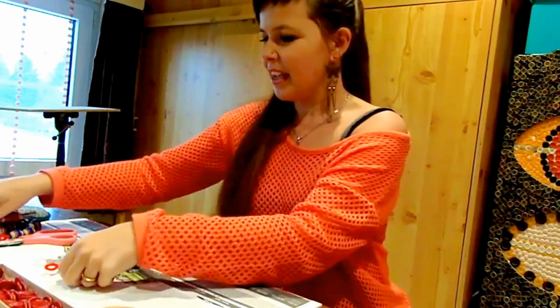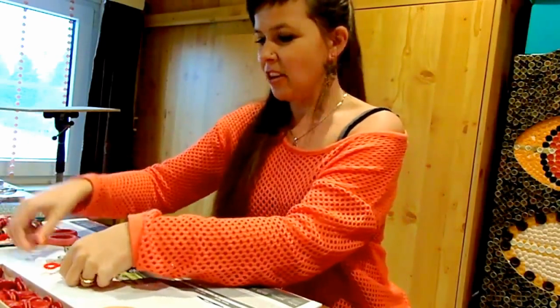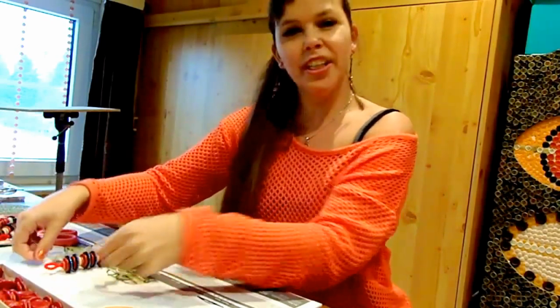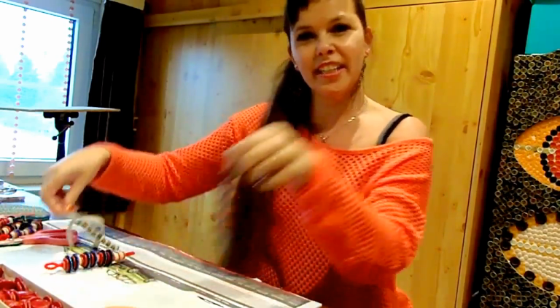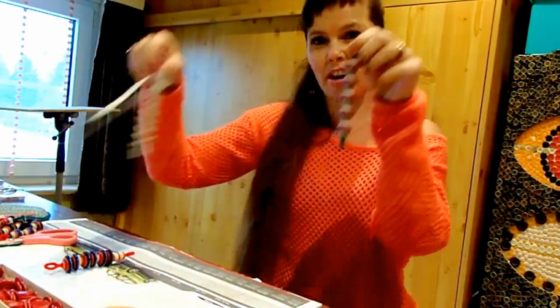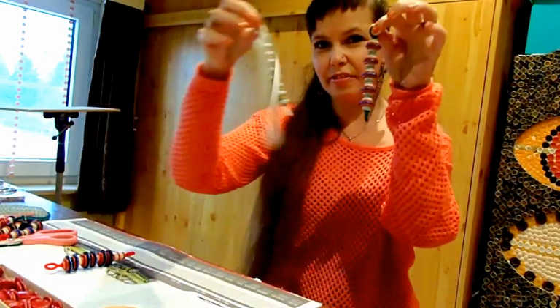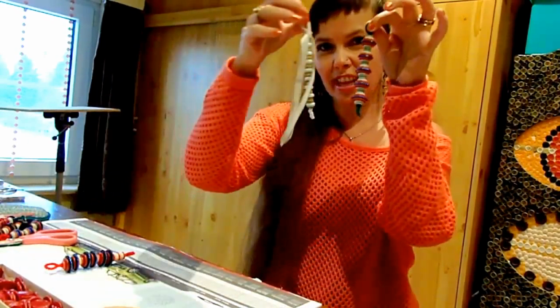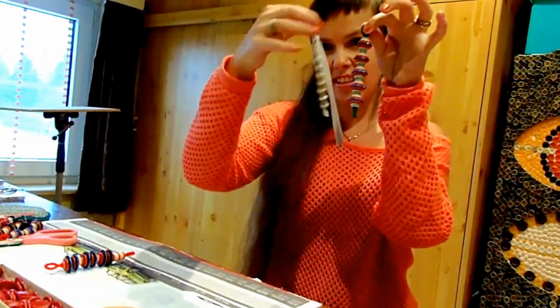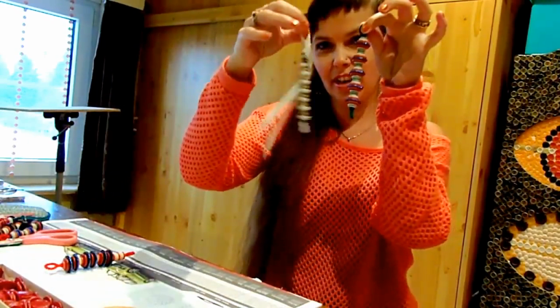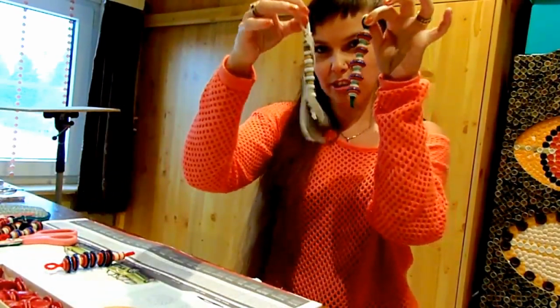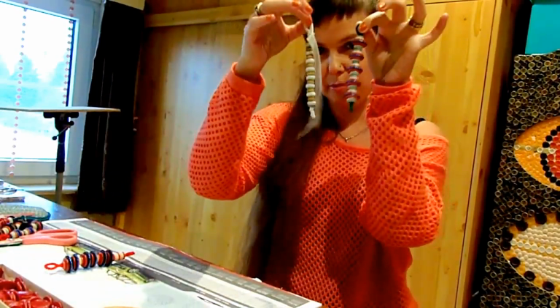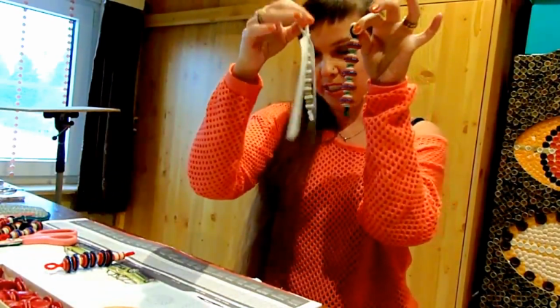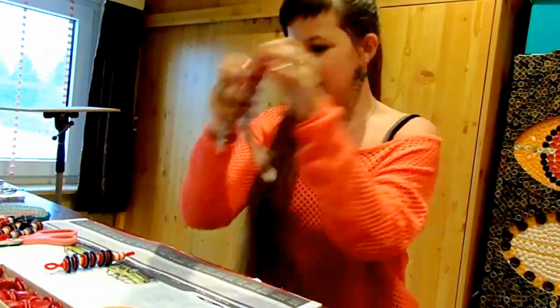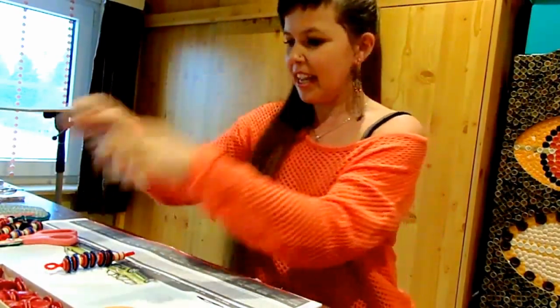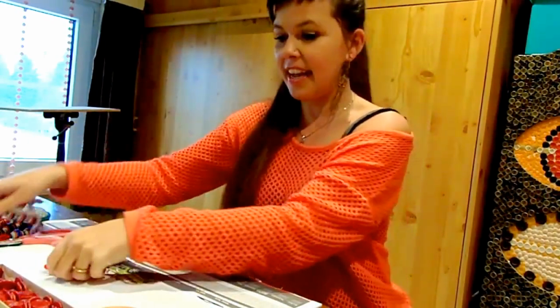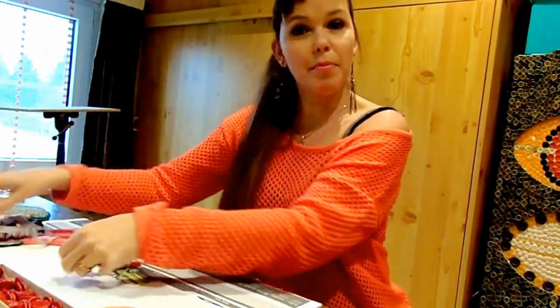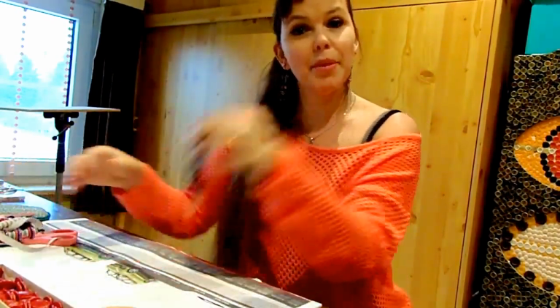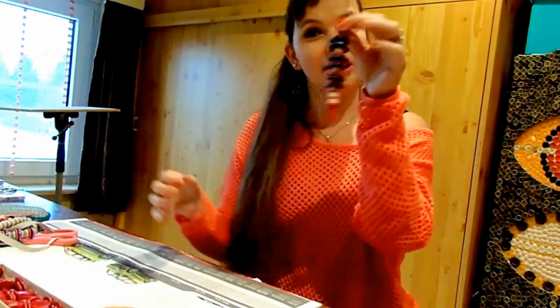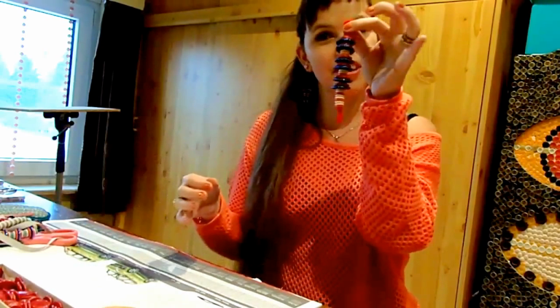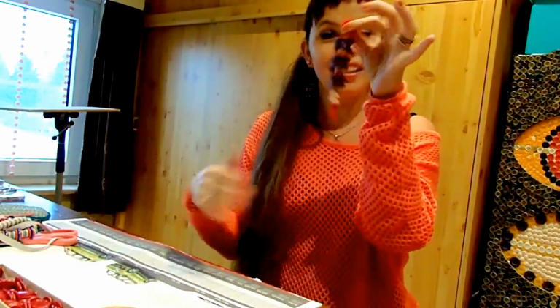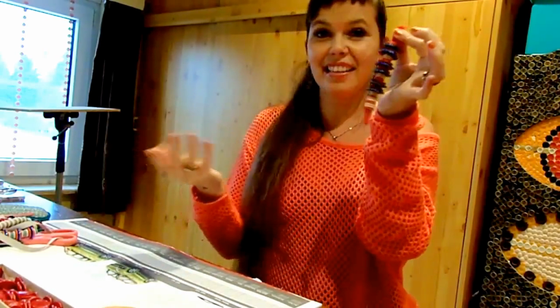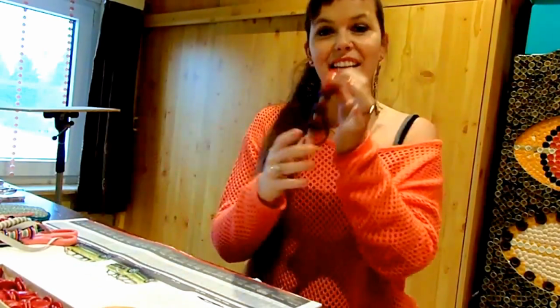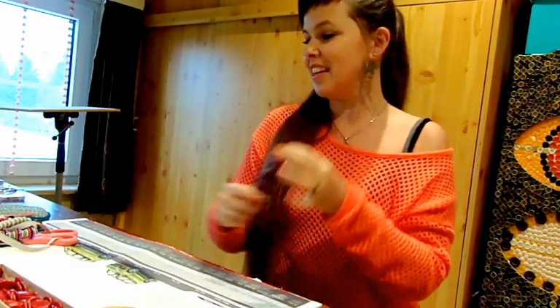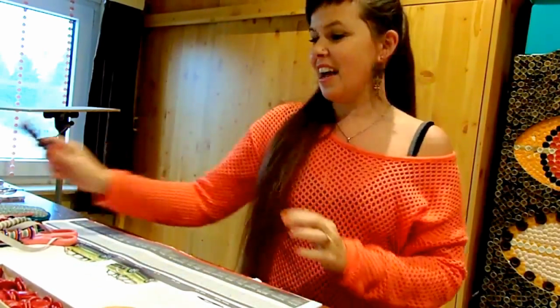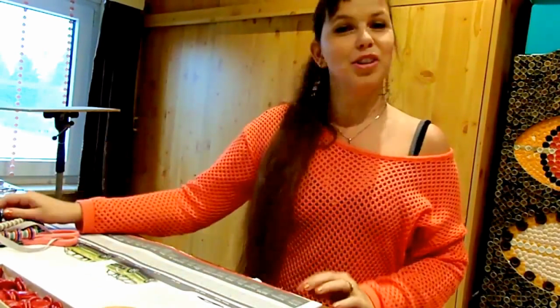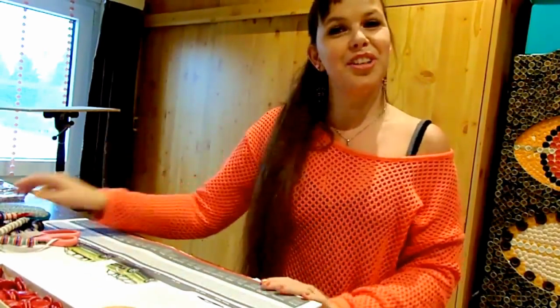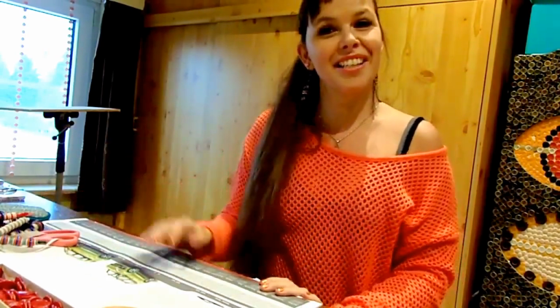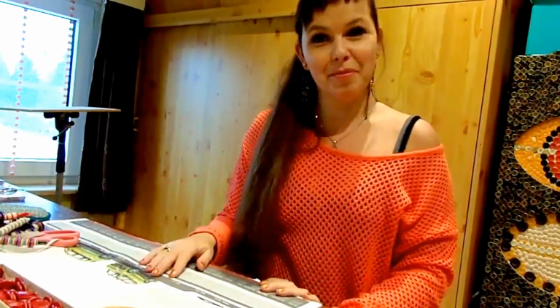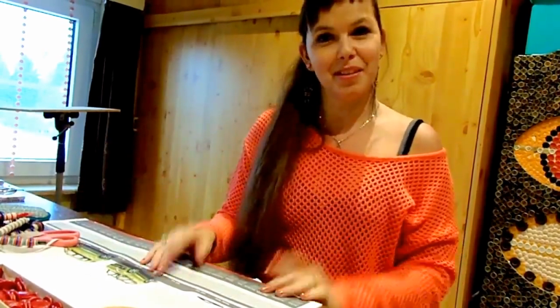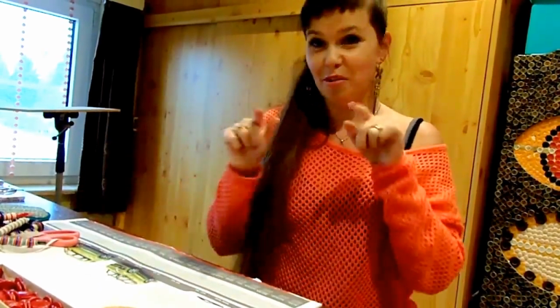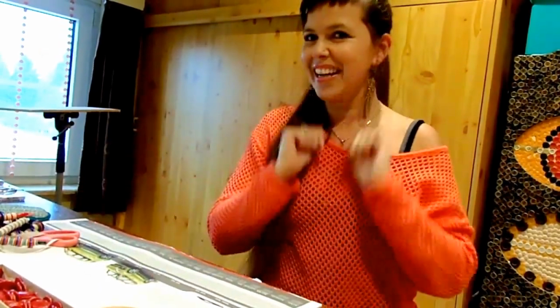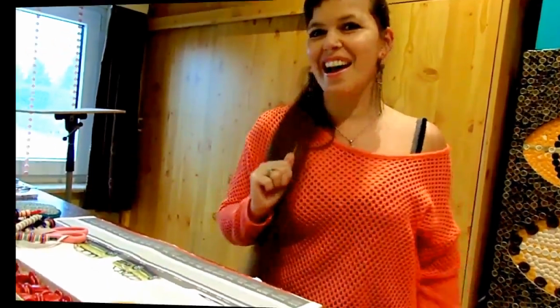All you need are different sizes and colors of buttons and some pipe cleaners. That's it! I will show you guys how to make them right now.